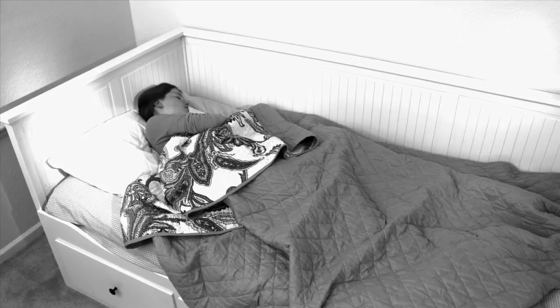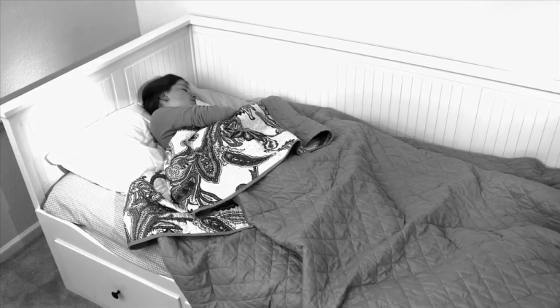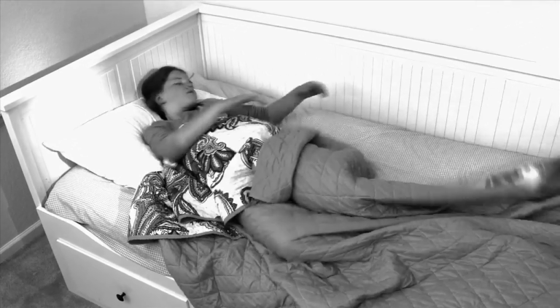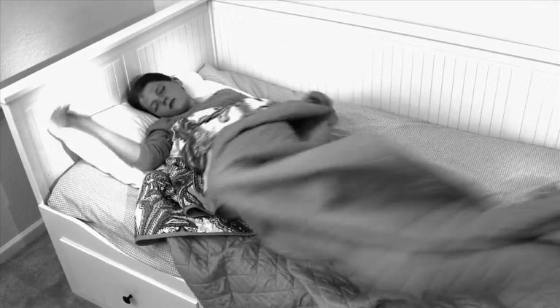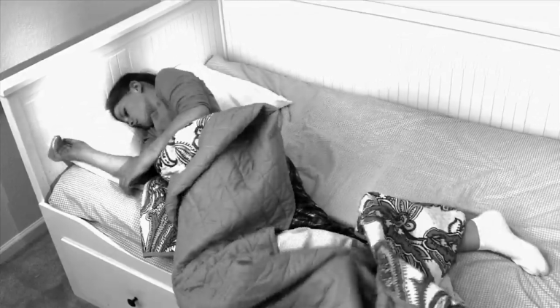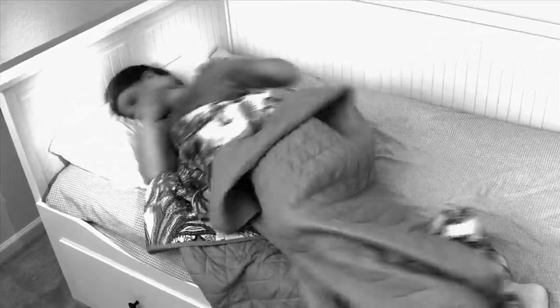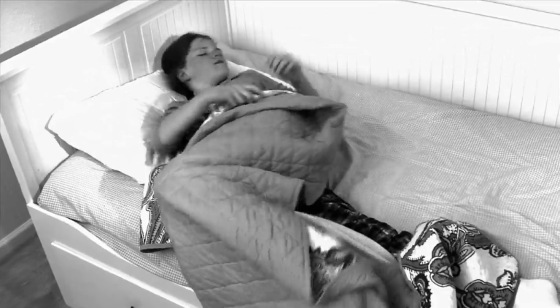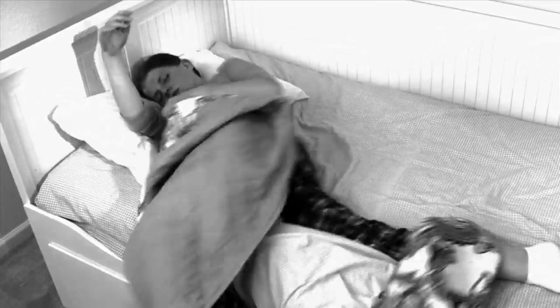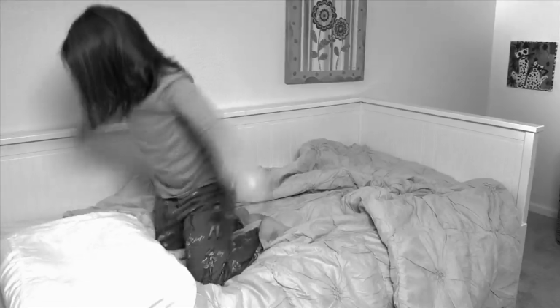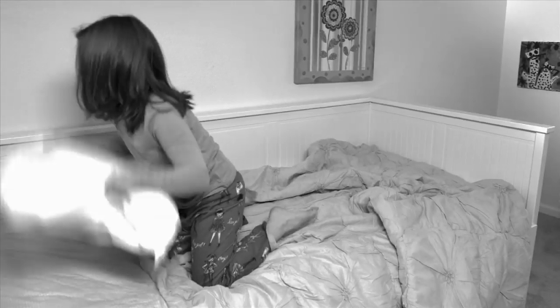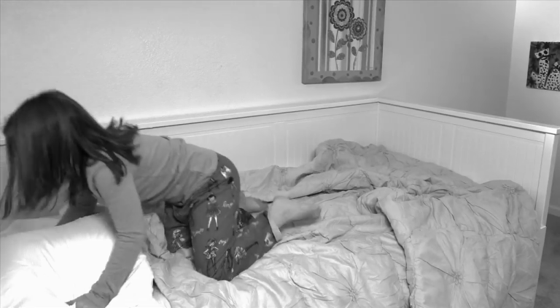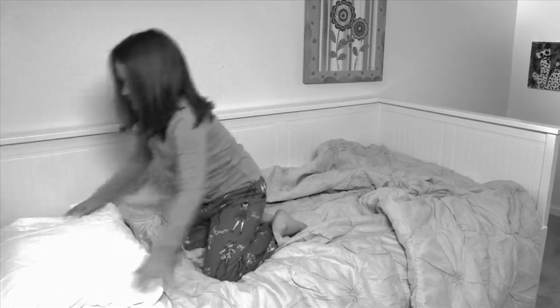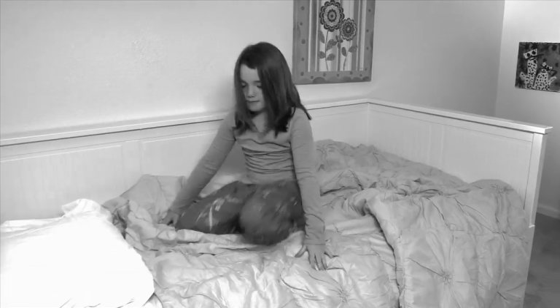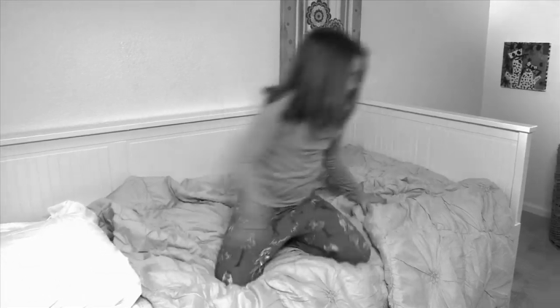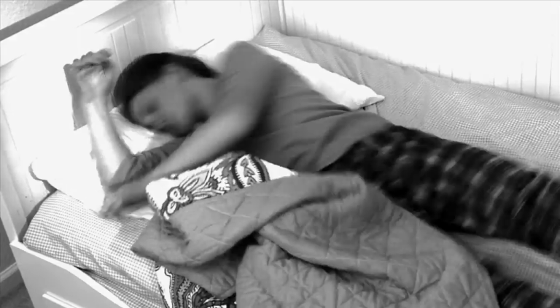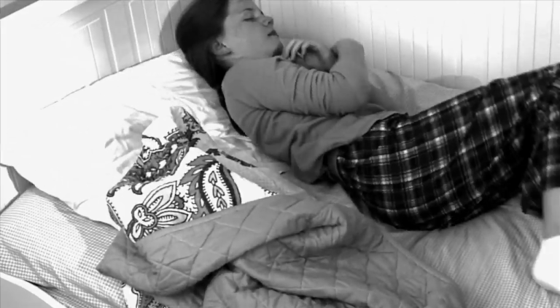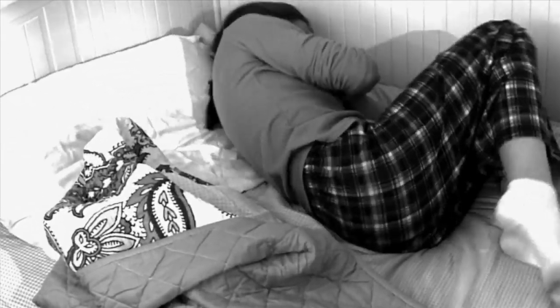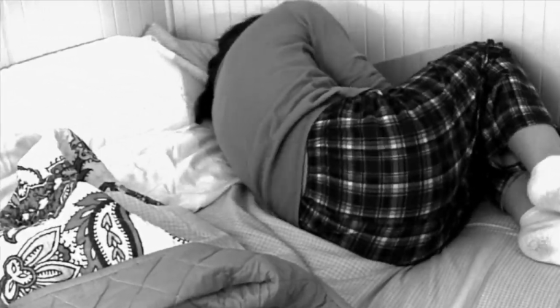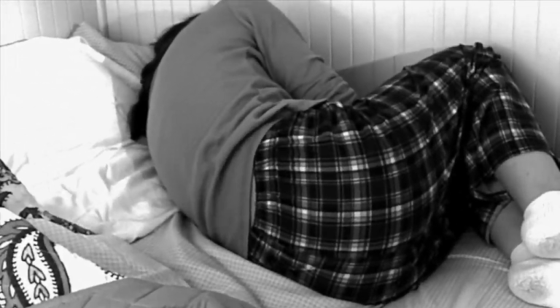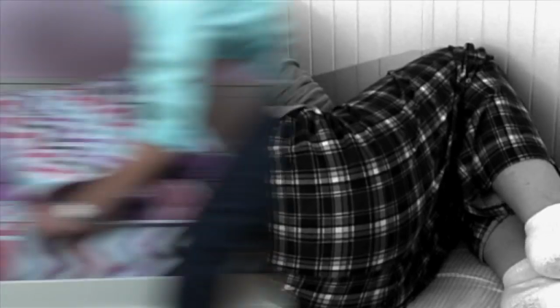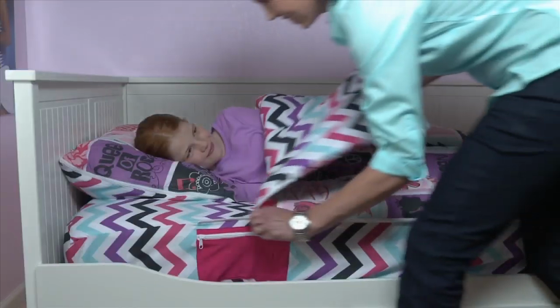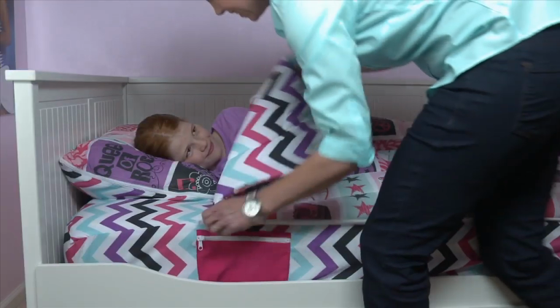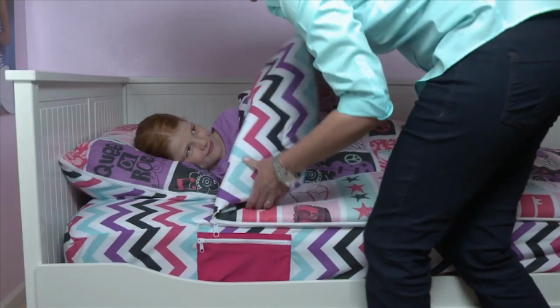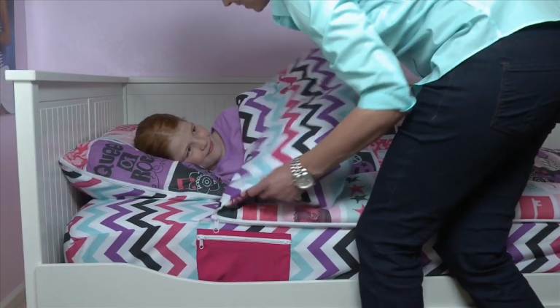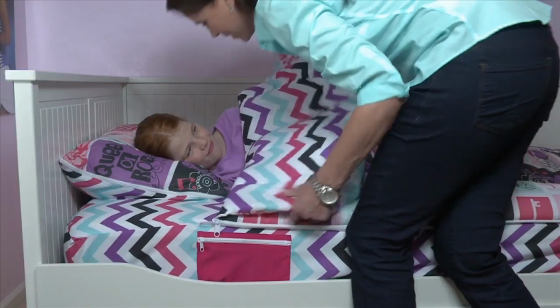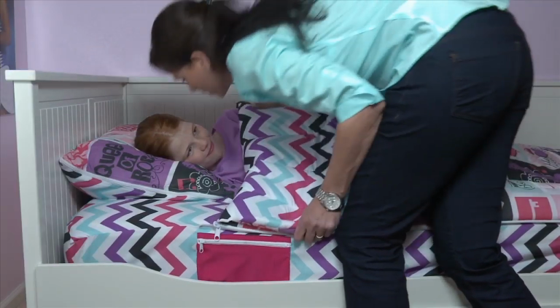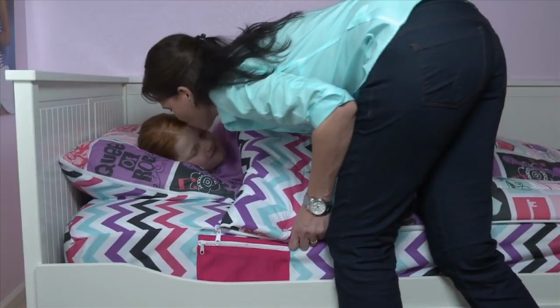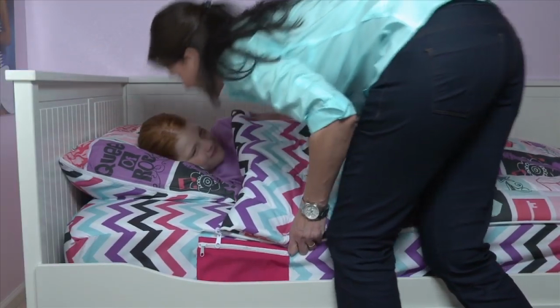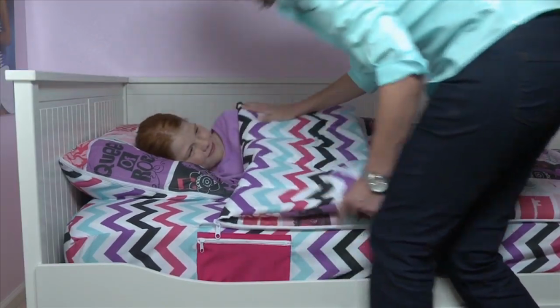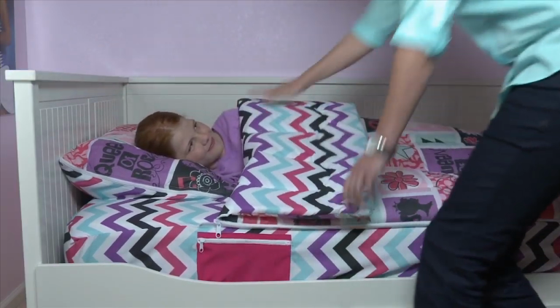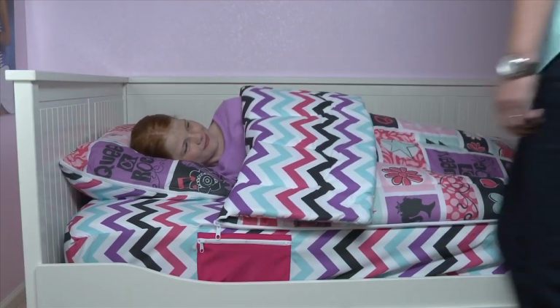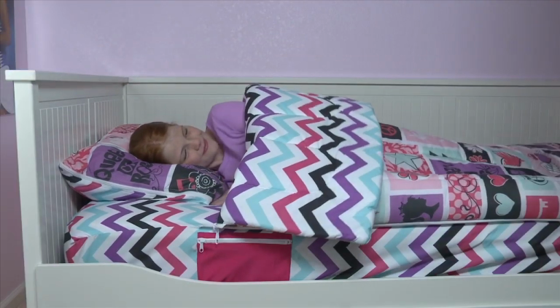And hey mothers, what about kicked off covers? Bedding that's loose and all wrong means cold, sleepless nights all year long! But with Zip It Bedding, just one tug and your kids will stay snug as a bug!